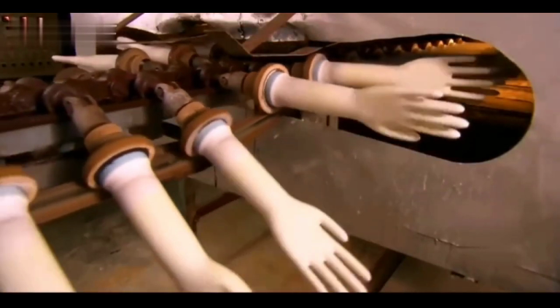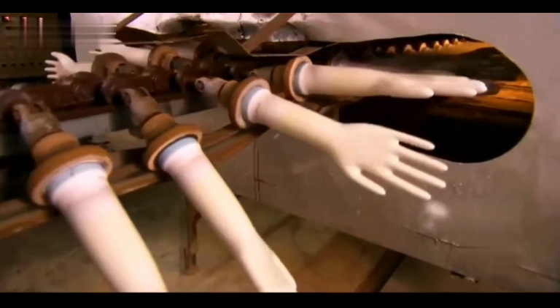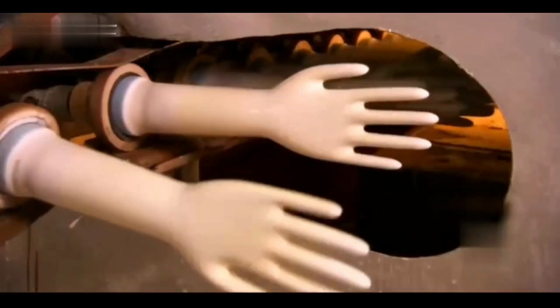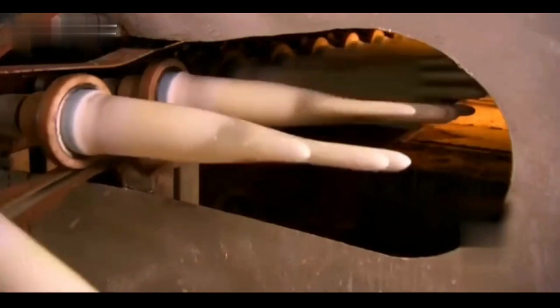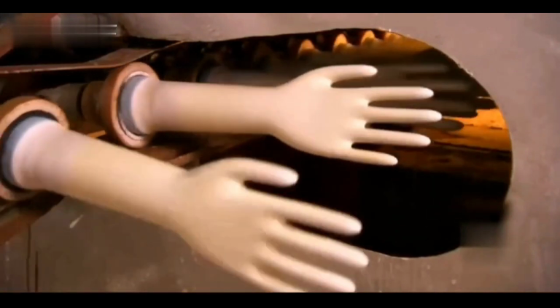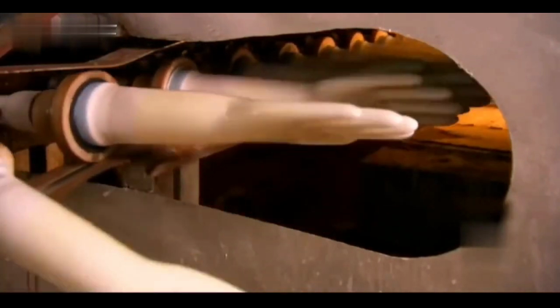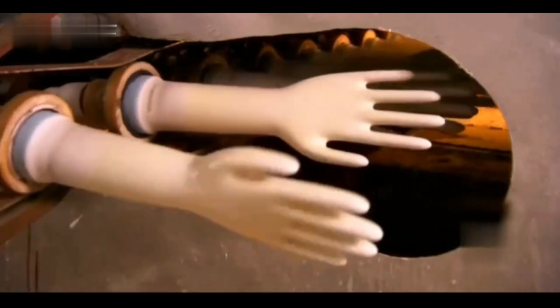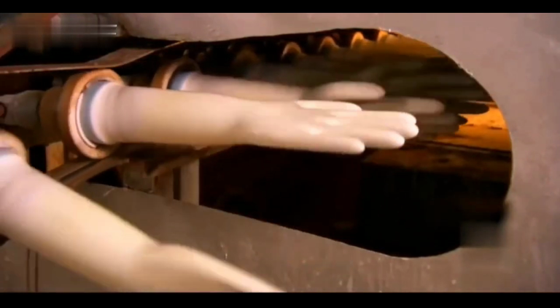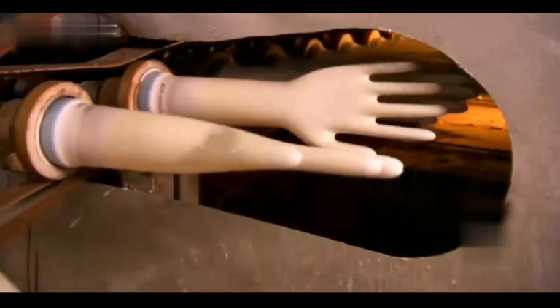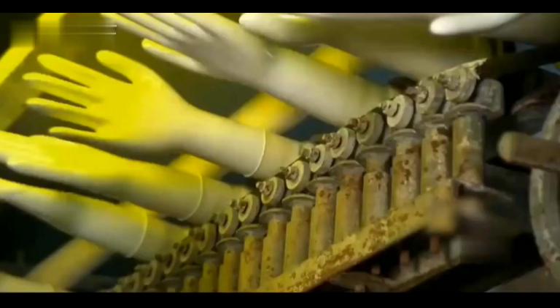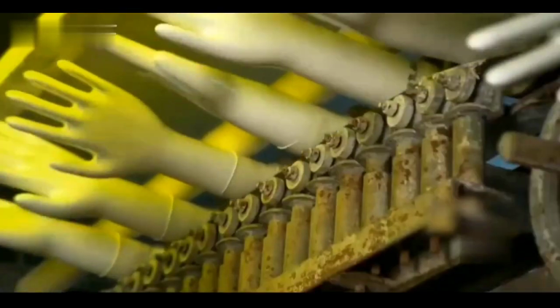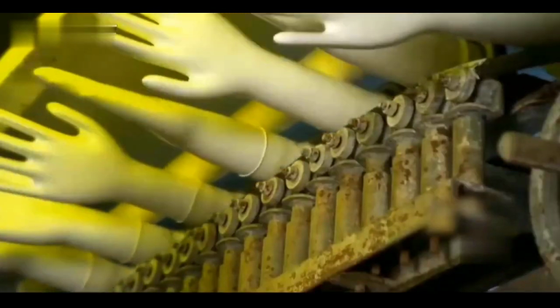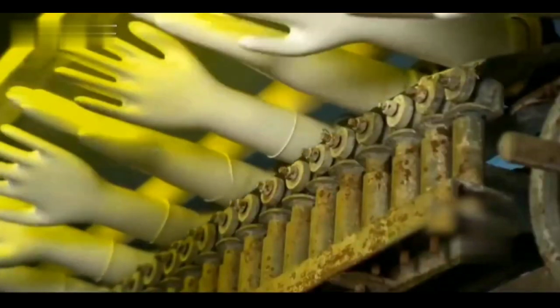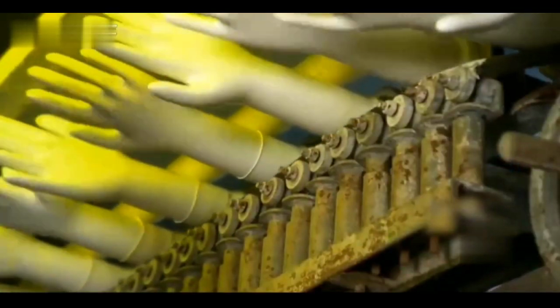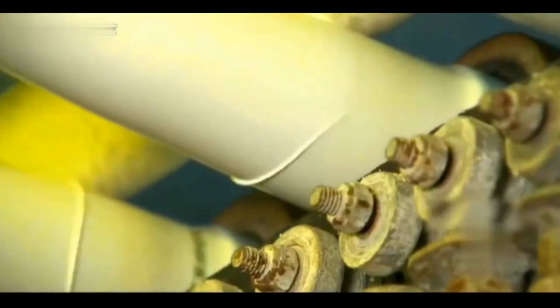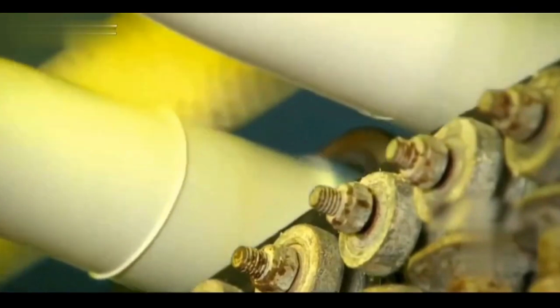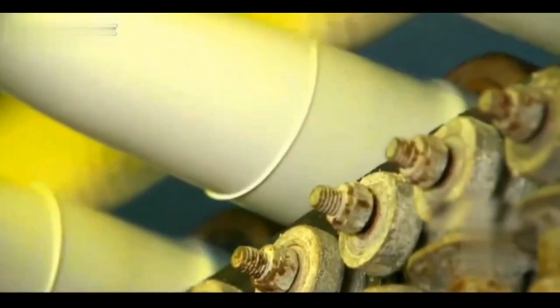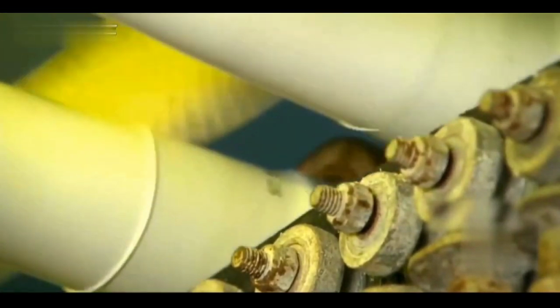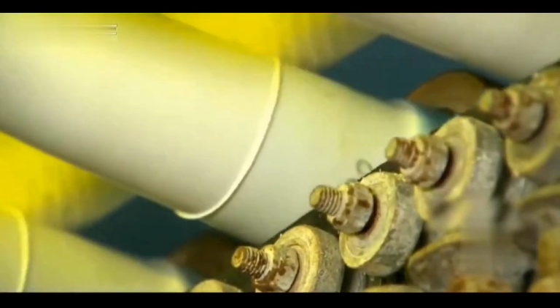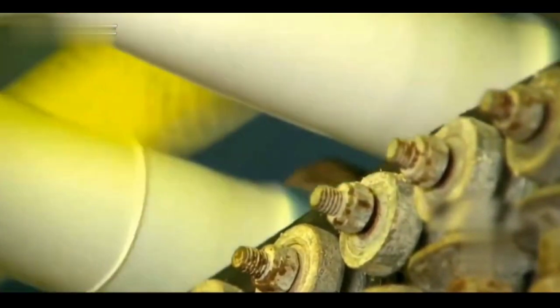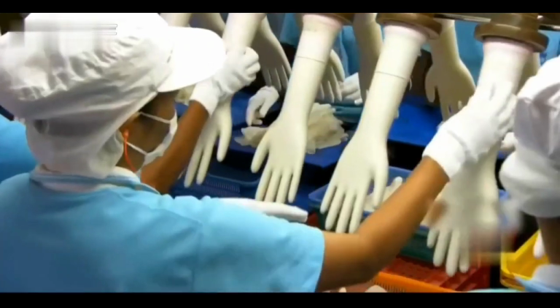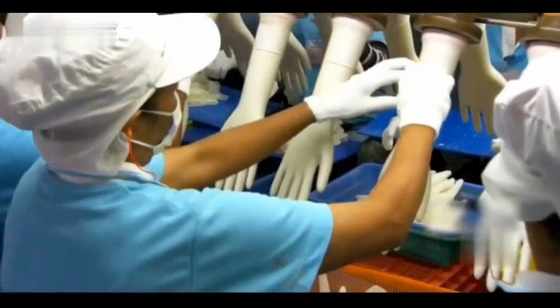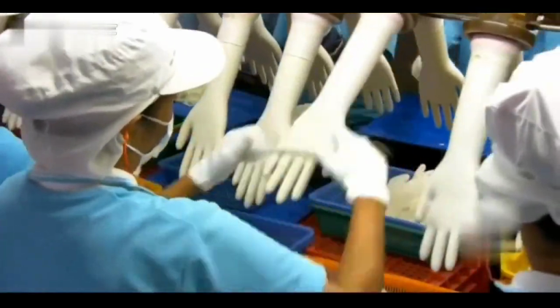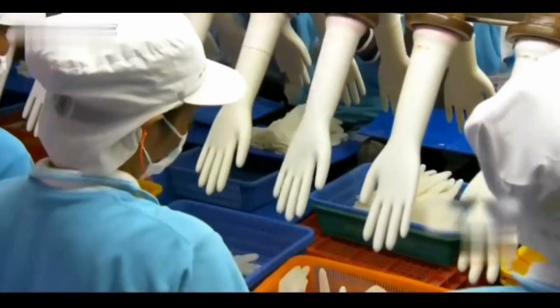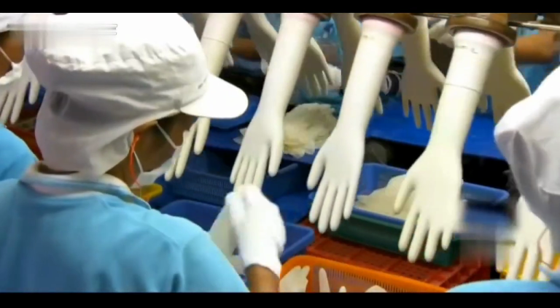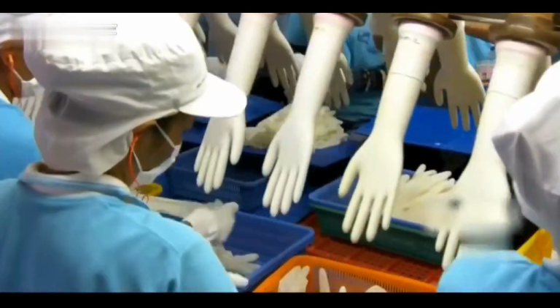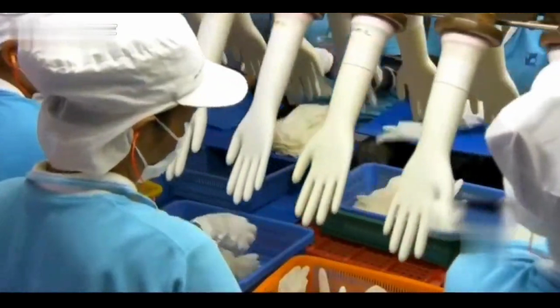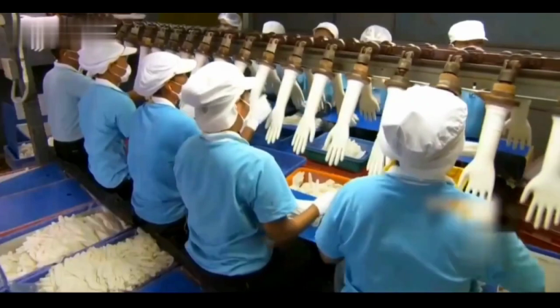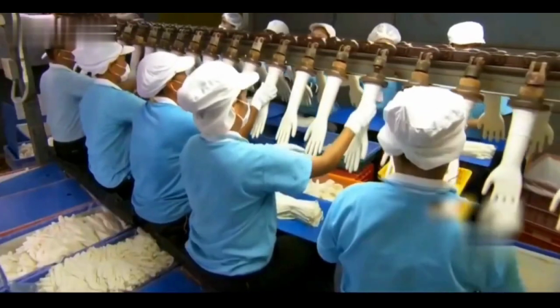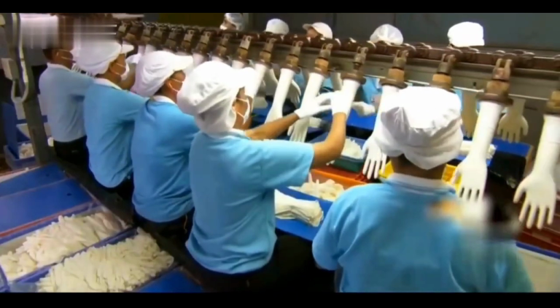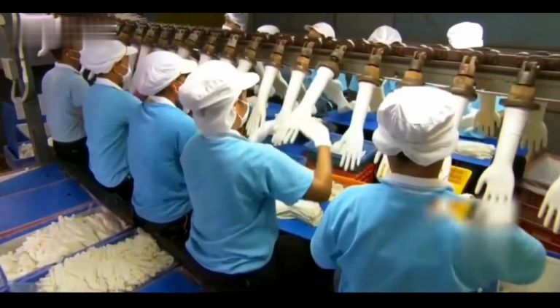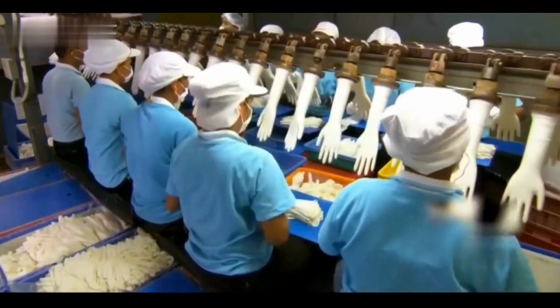After vulcanization and shaping, the rubber becomes both firm and elastic. Then the dried rubber is rolled while the cuff is turned up by the machine, making it easier for workers on the assembly line to remove the gloves from the molds.